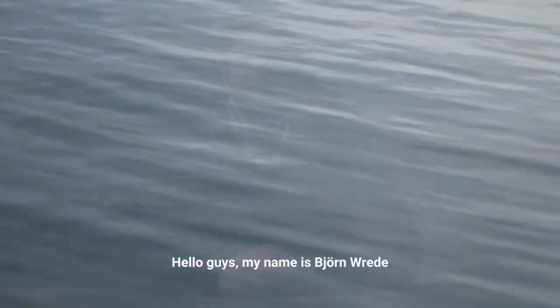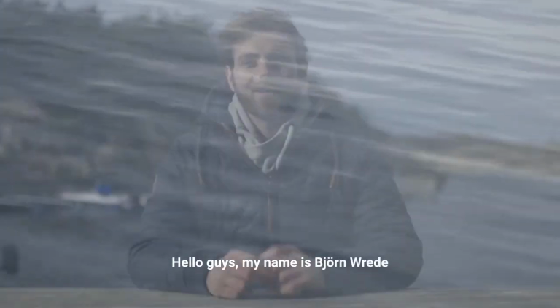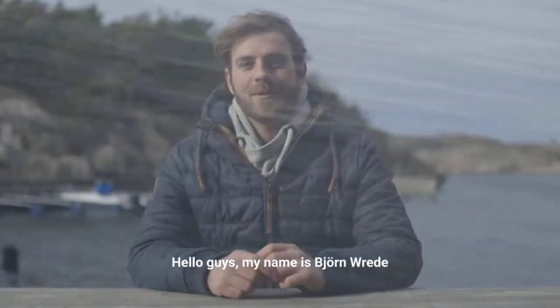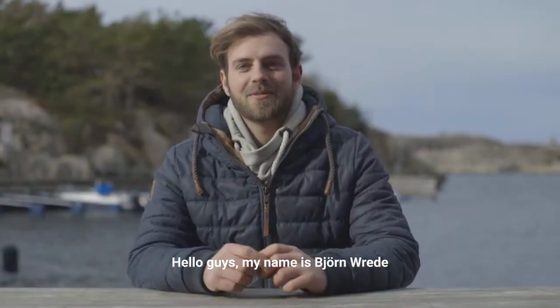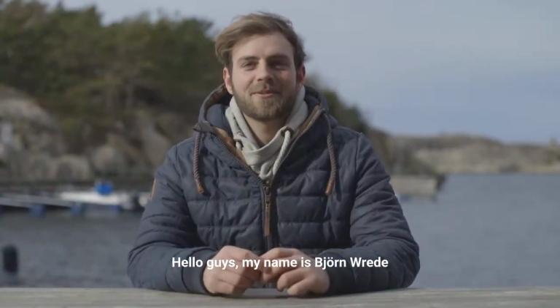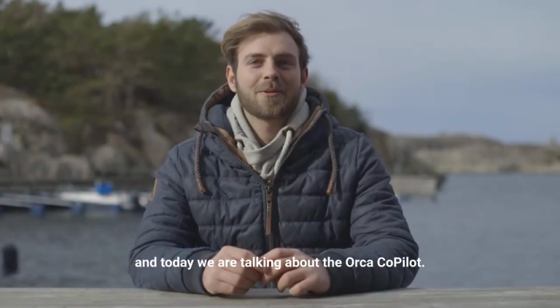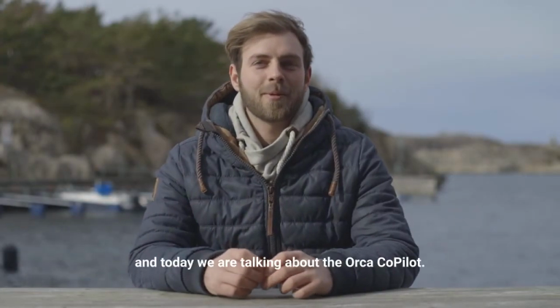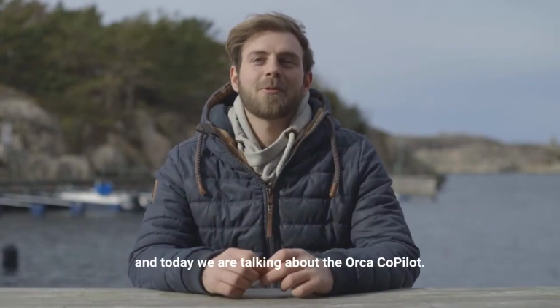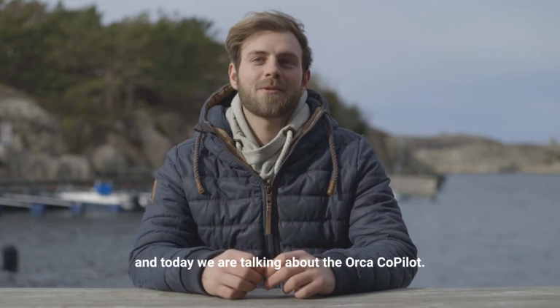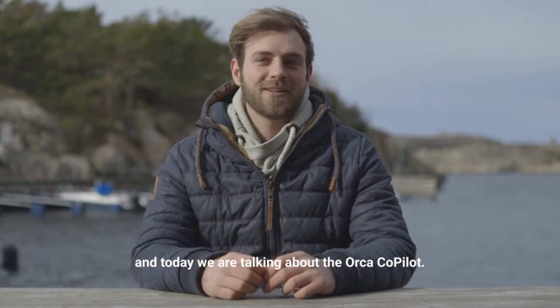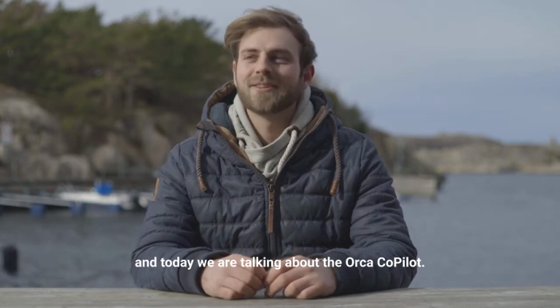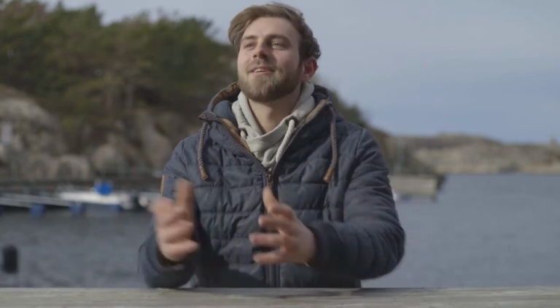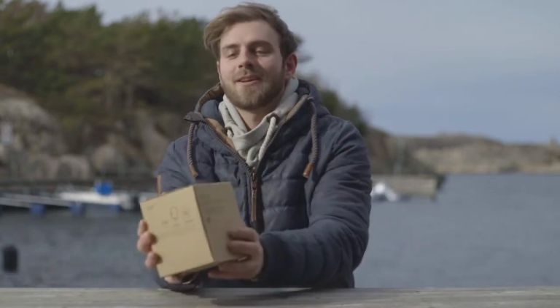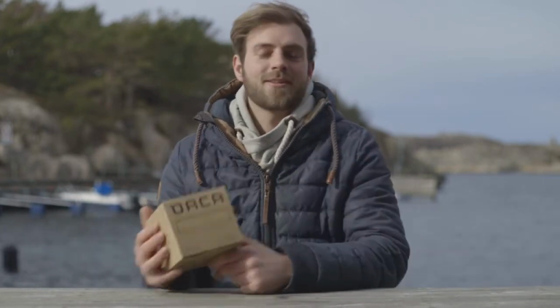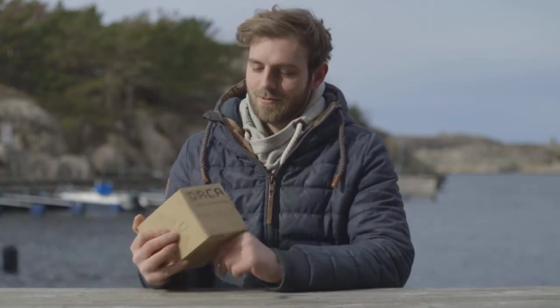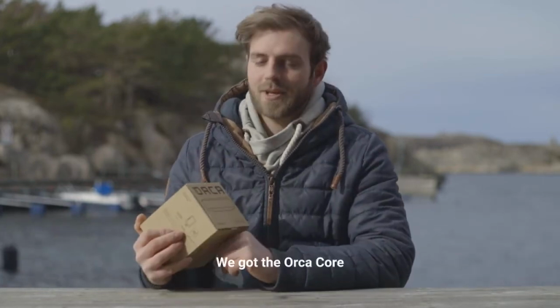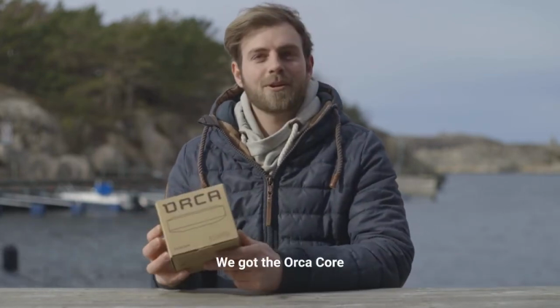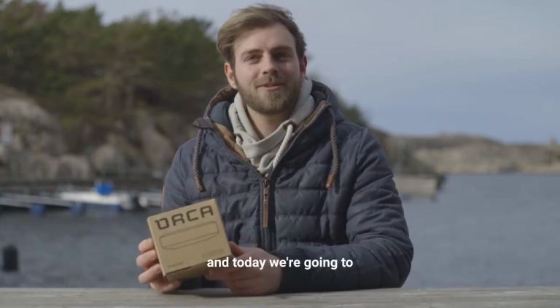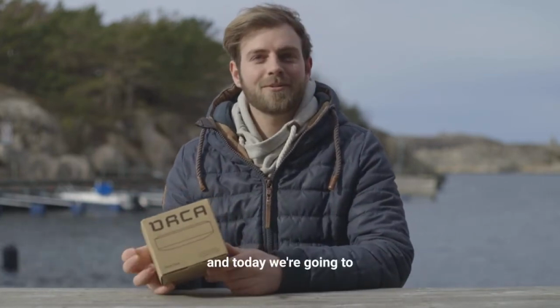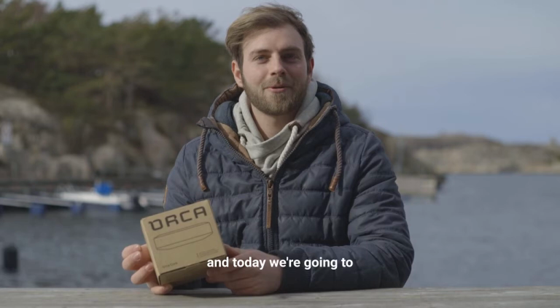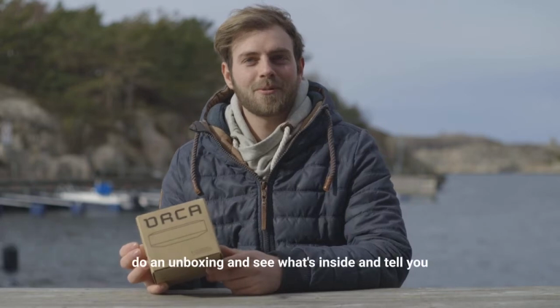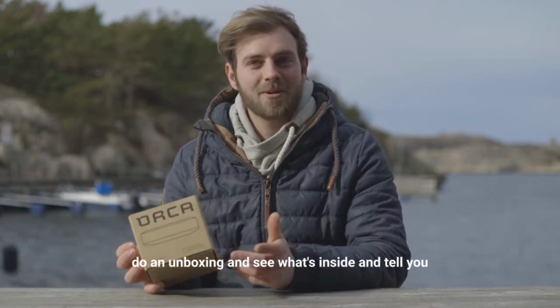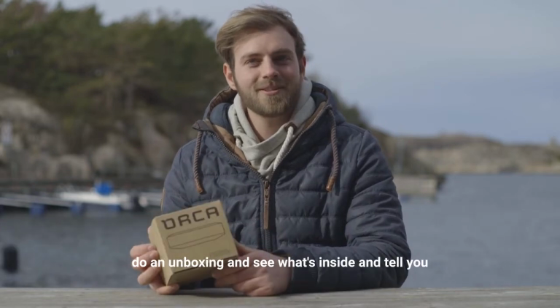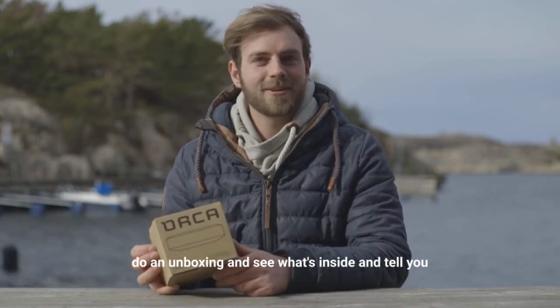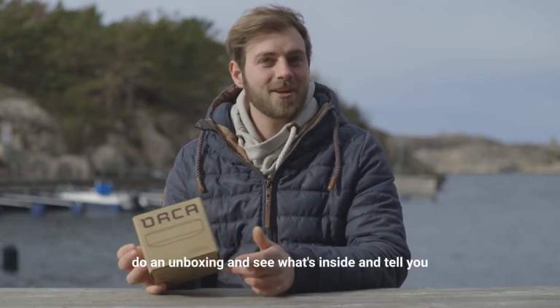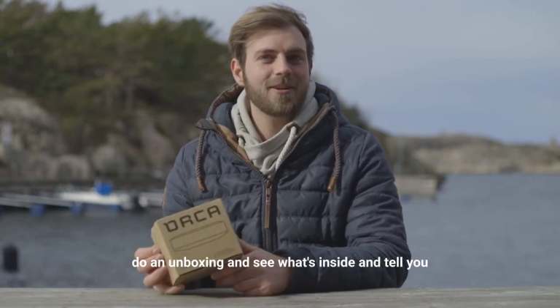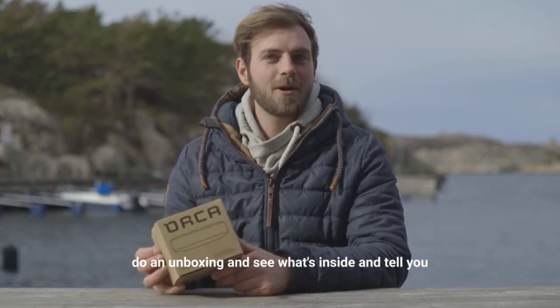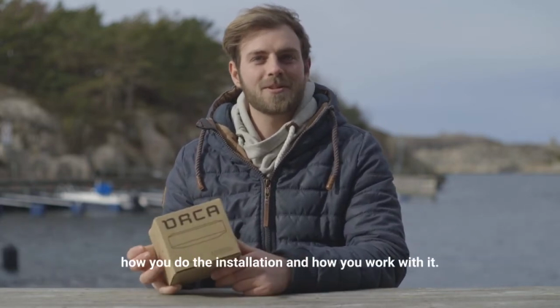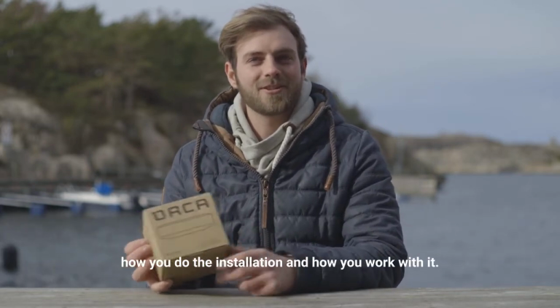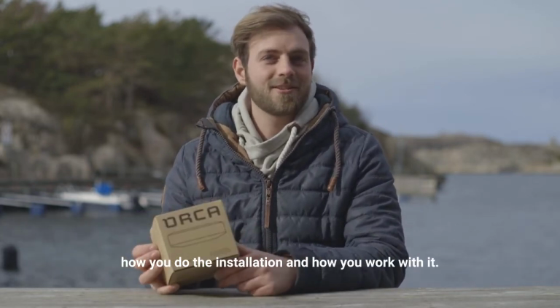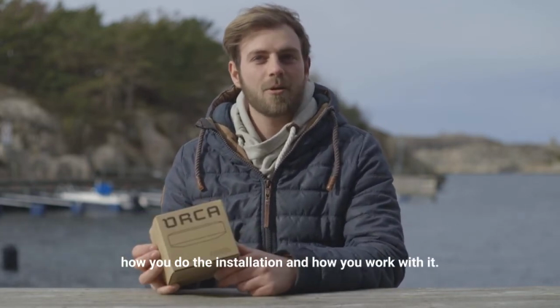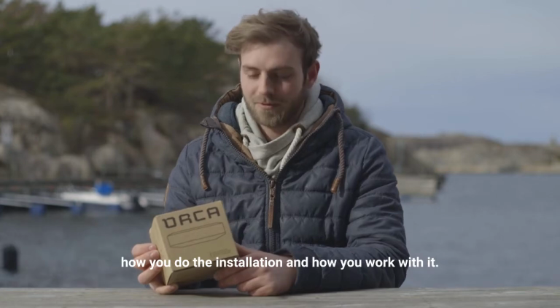Hello guys, my name is Björn Vrede and today we are talking about the Orca Co-Pilot. We got the Orca Core and today we're going to do an unboxing and see what's inside, and tell you how you do the installation and how you work with it.